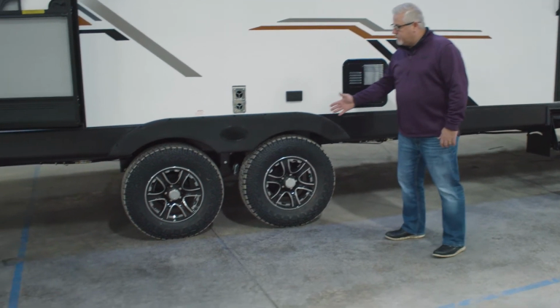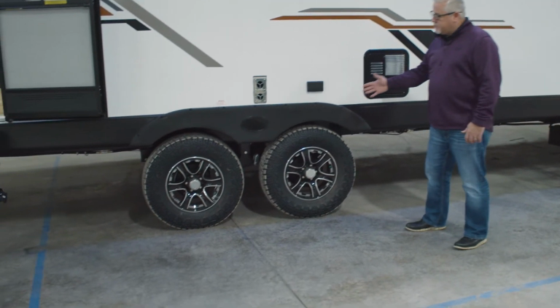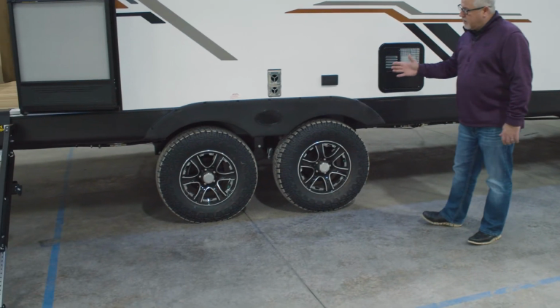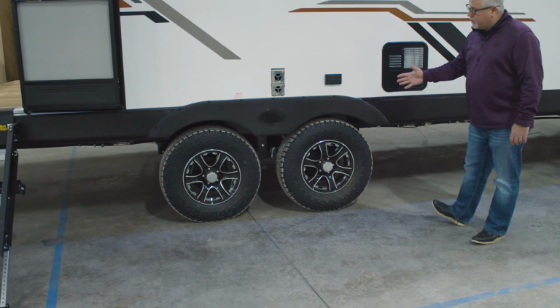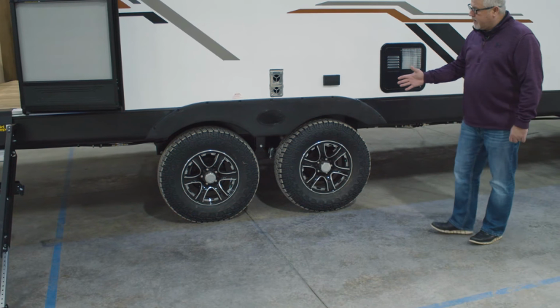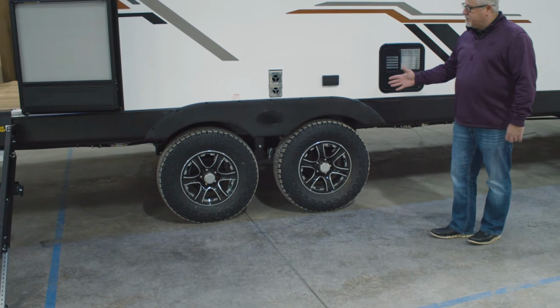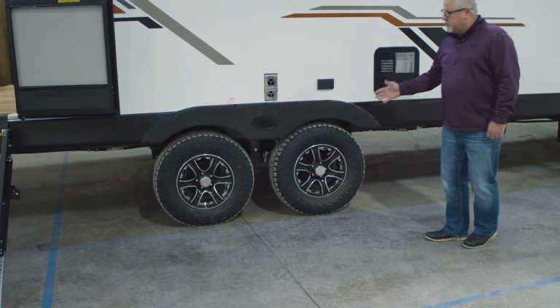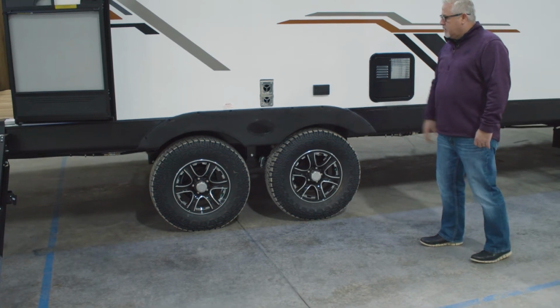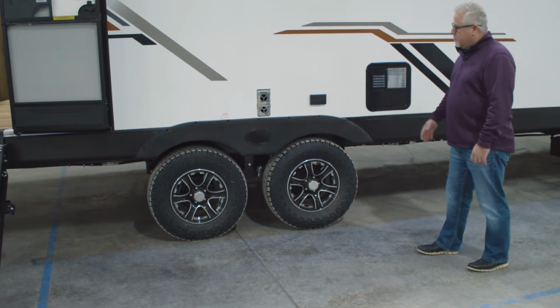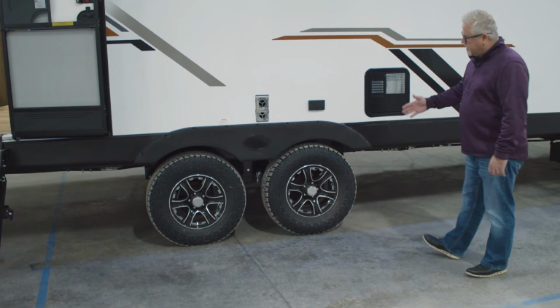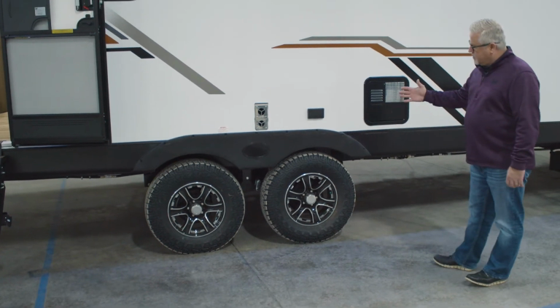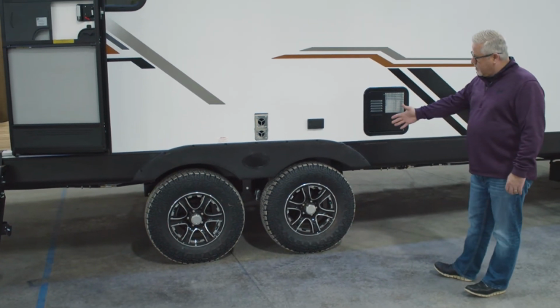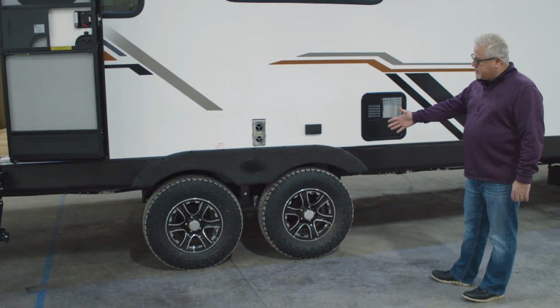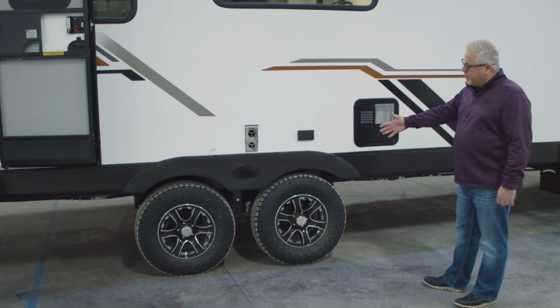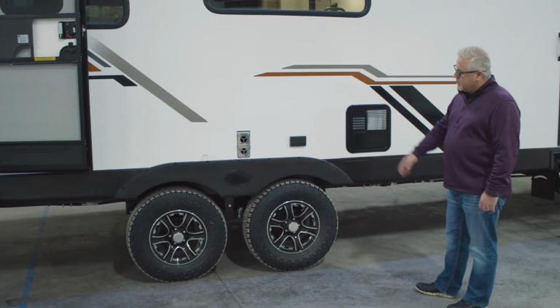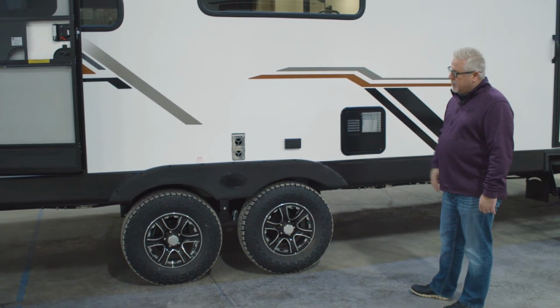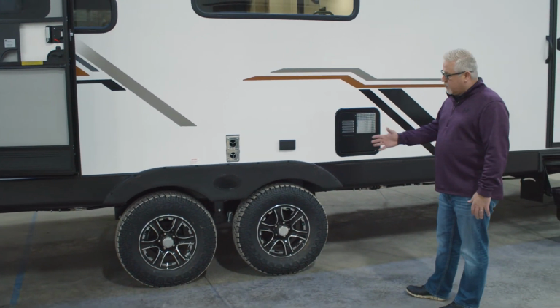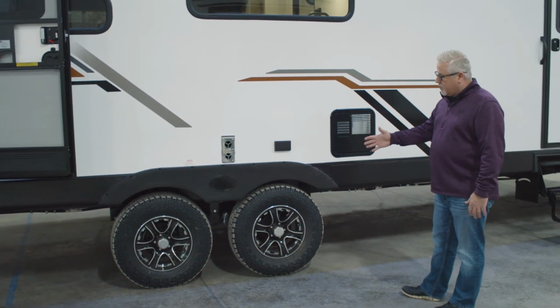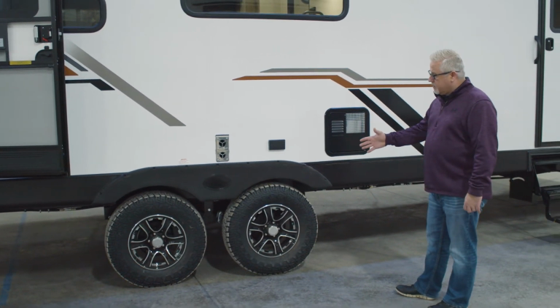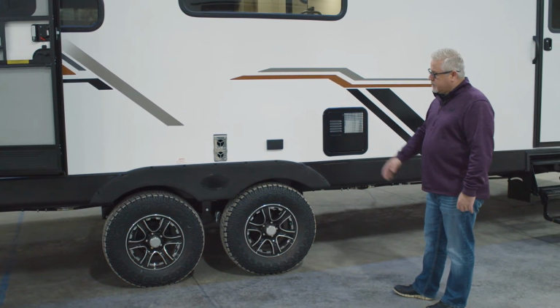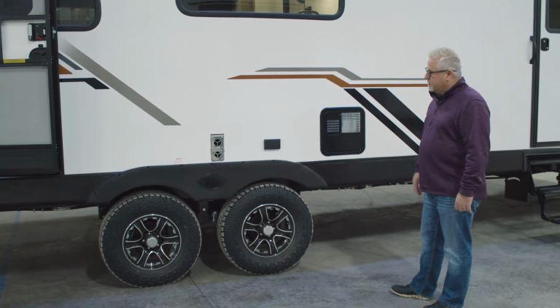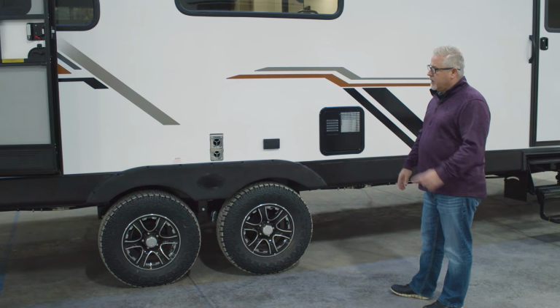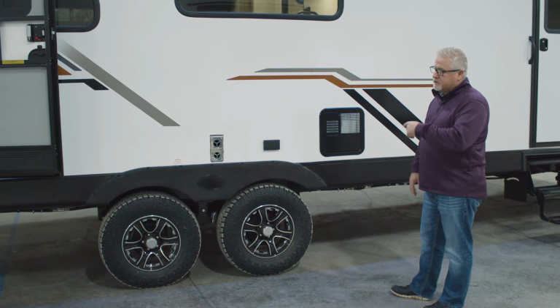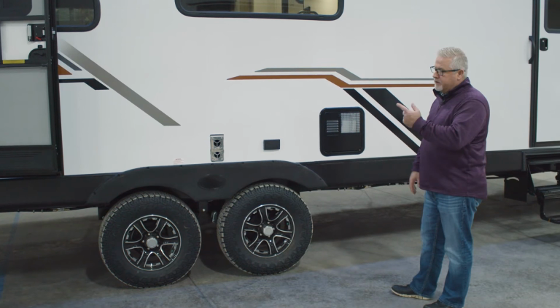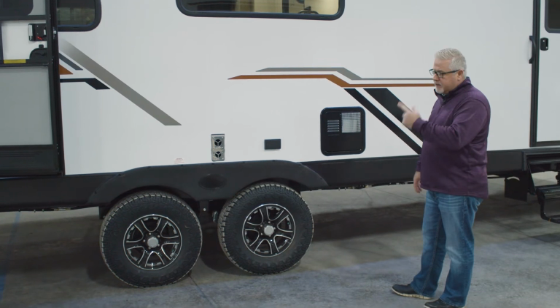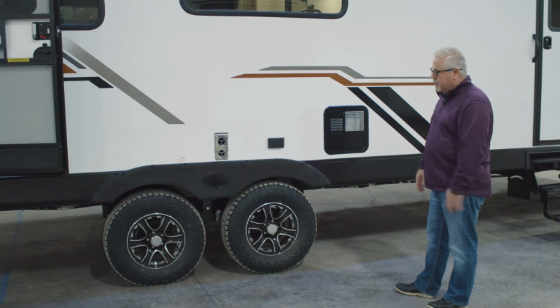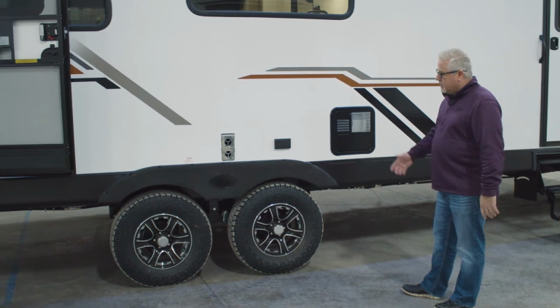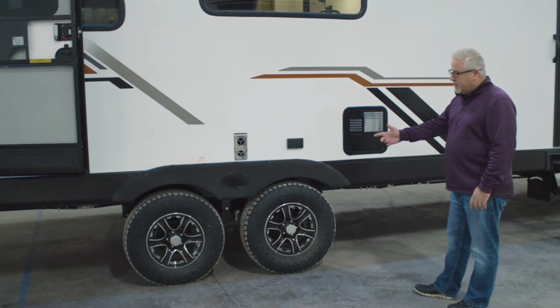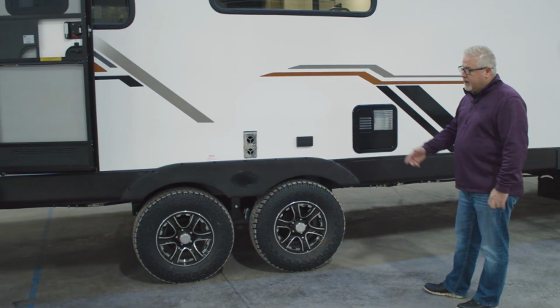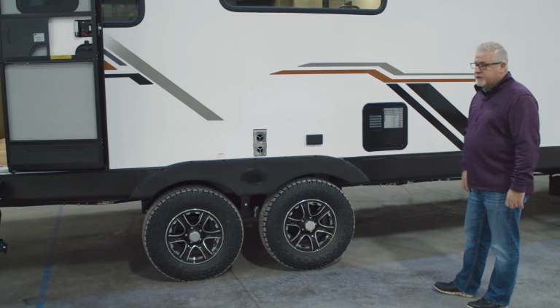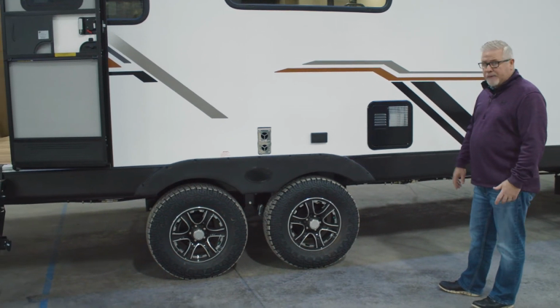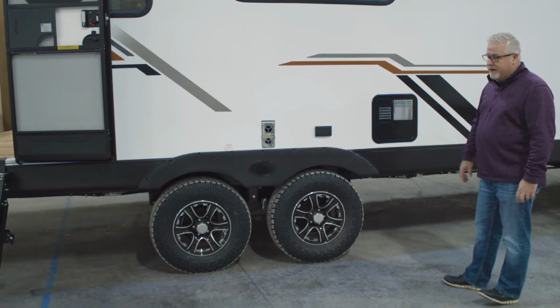This one features the off-road package, which gives you the bigger mud tires and a little more ground clearance, and it also features the same tire as your spare tire.